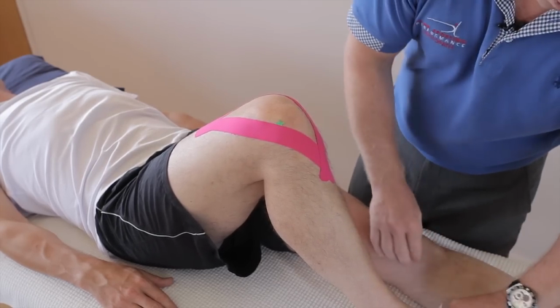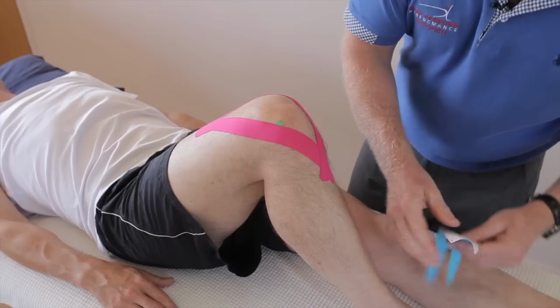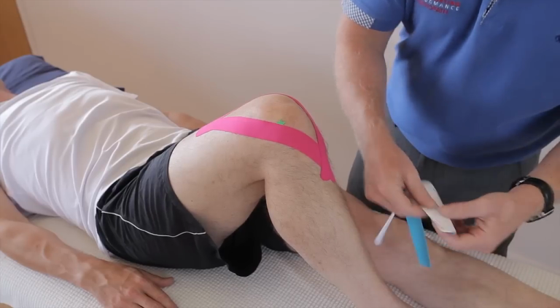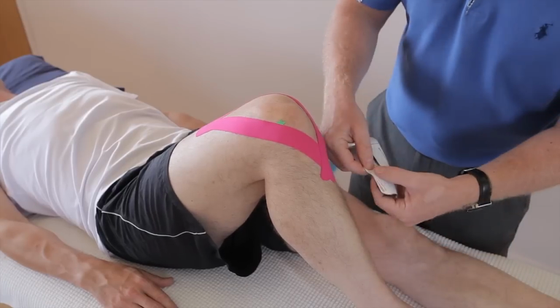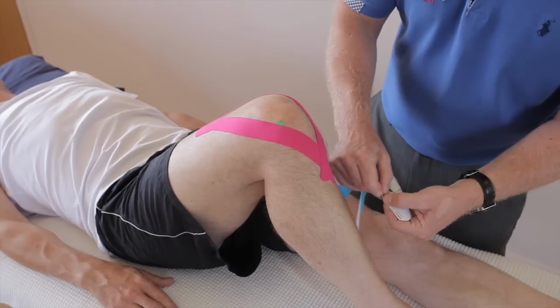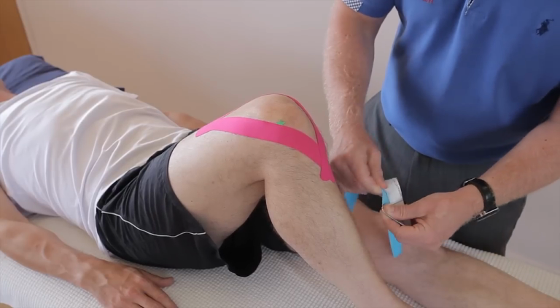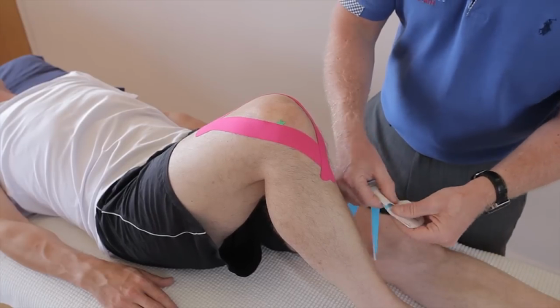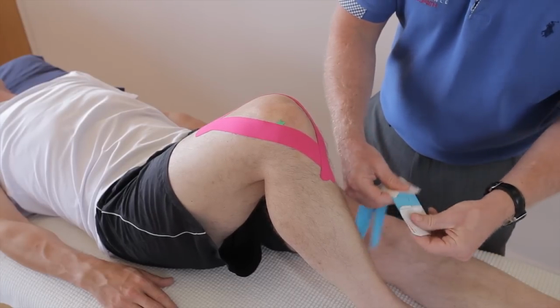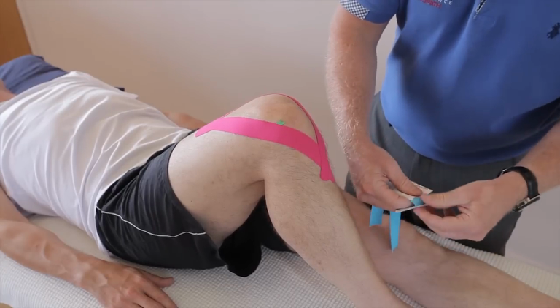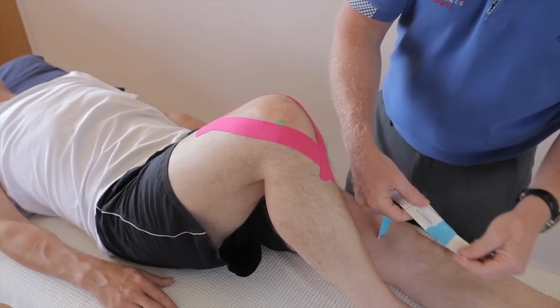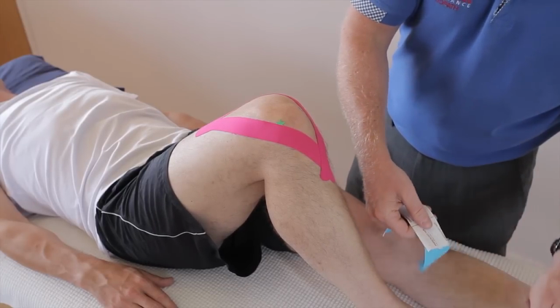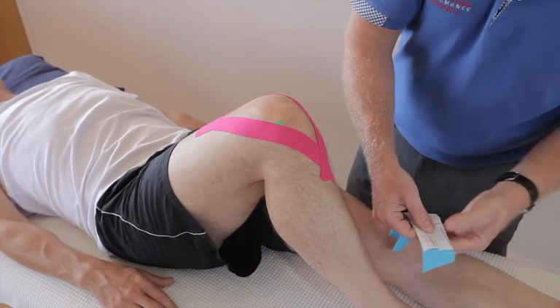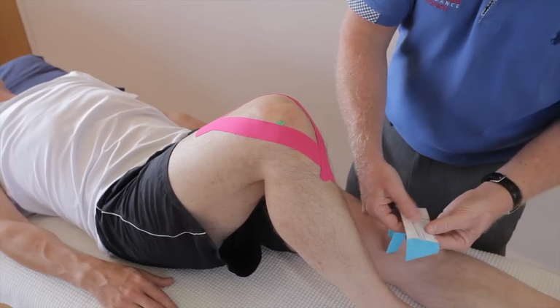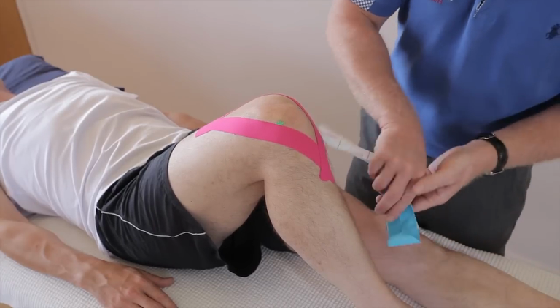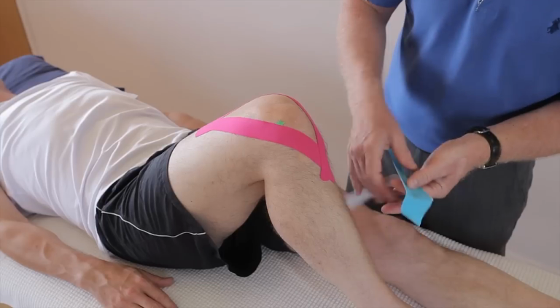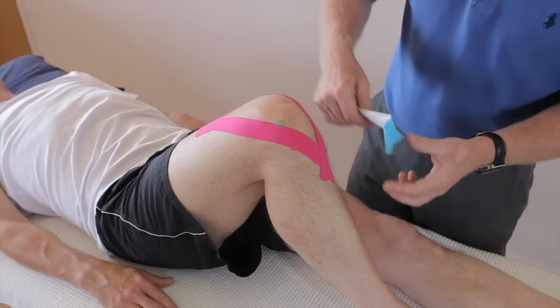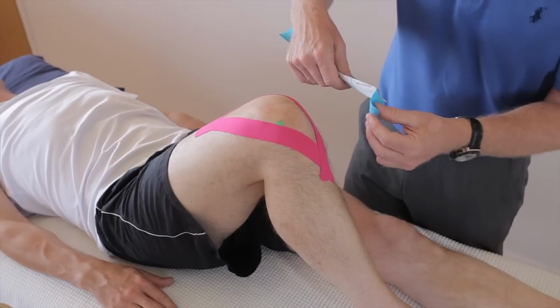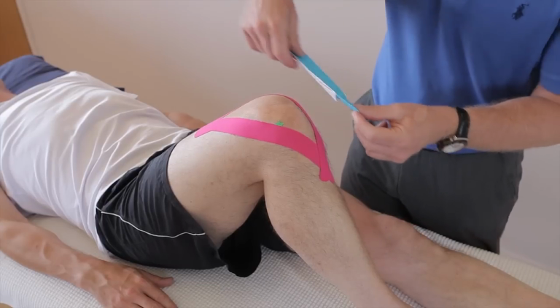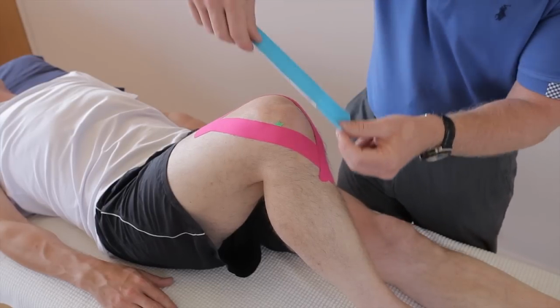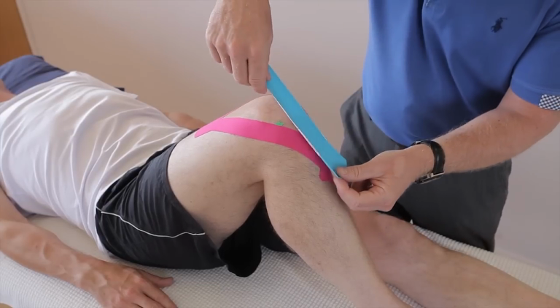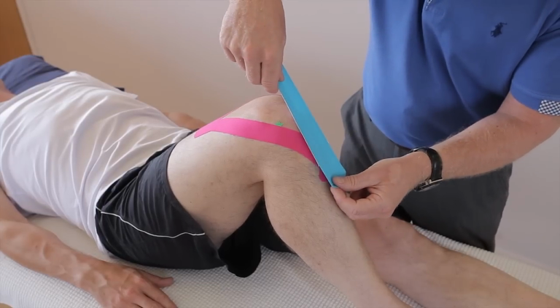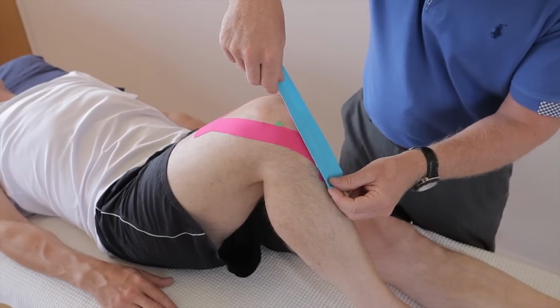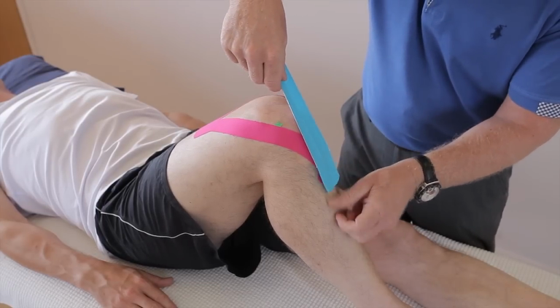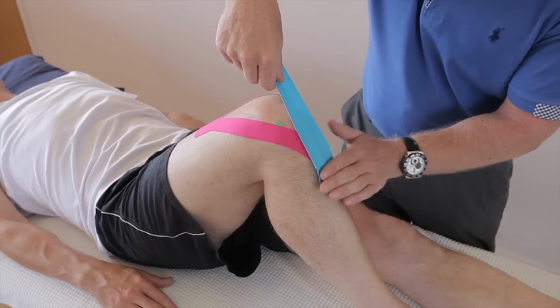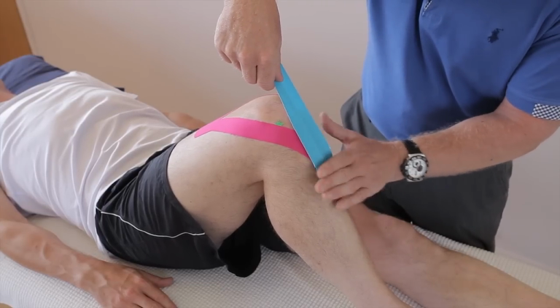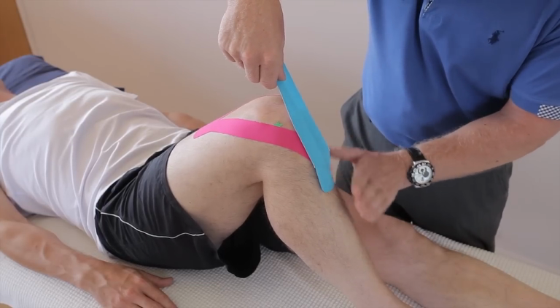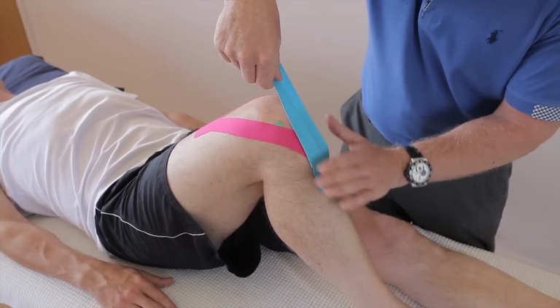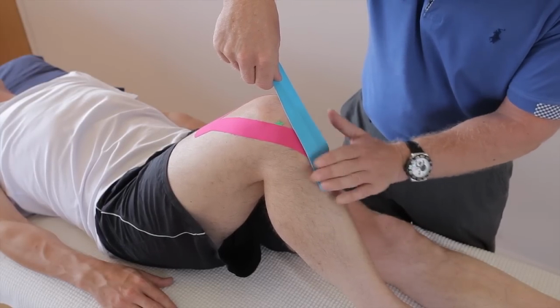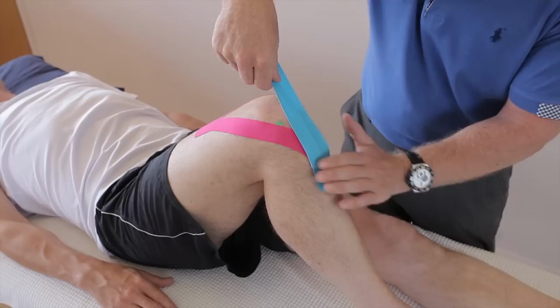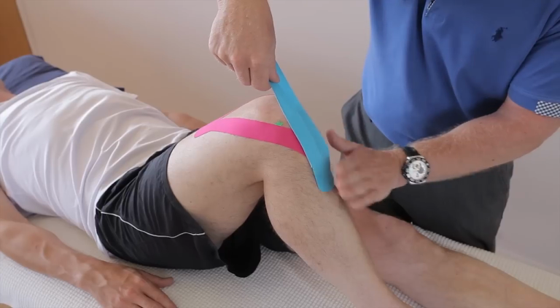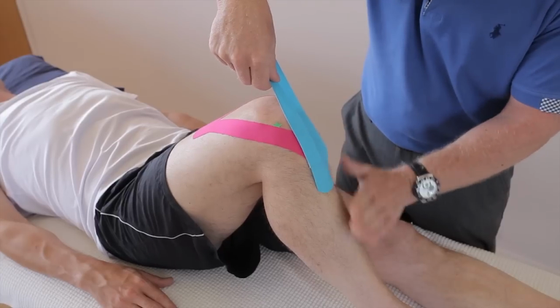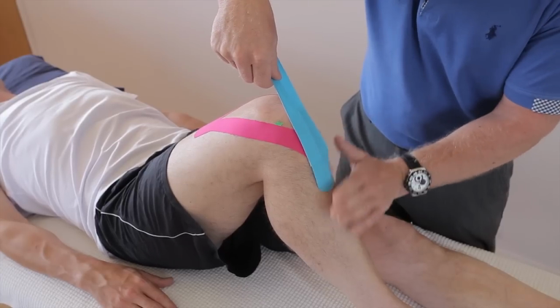For the second tape, peel back and split the two legs again. This one is going to be inferior to the tibial tuberosity. Stick that down — remember, no stretch on the ends of the tape.